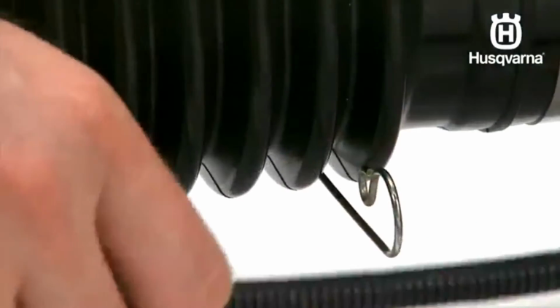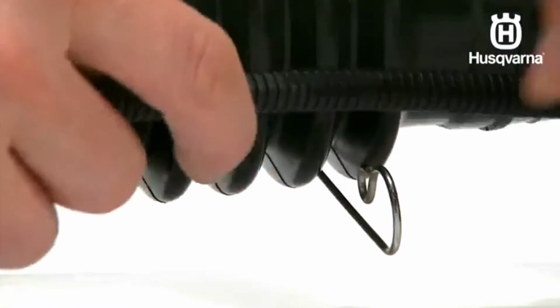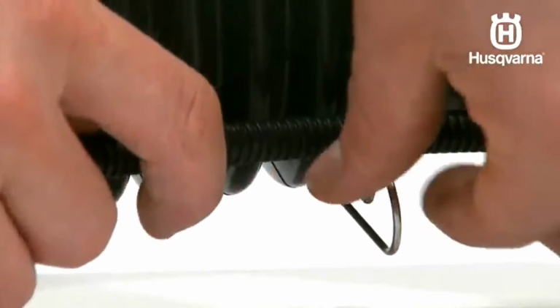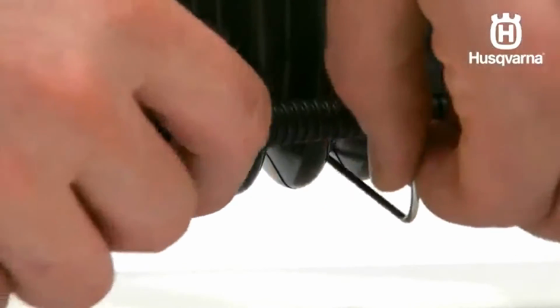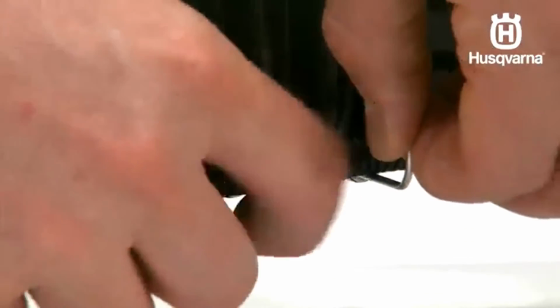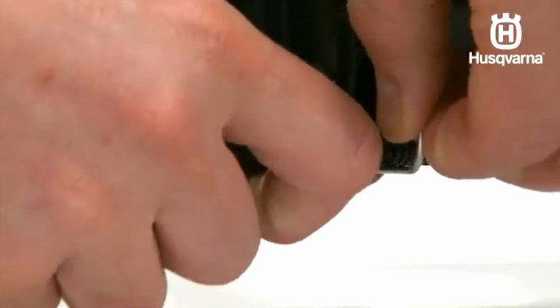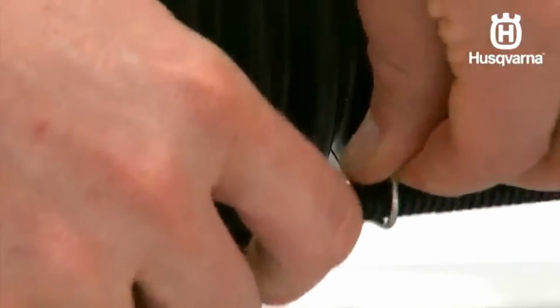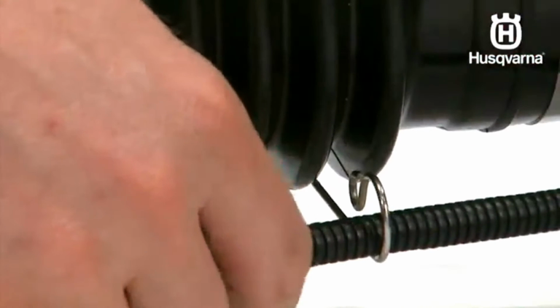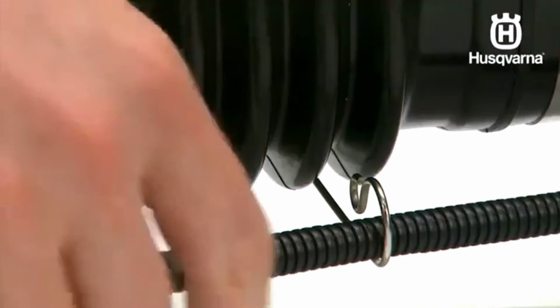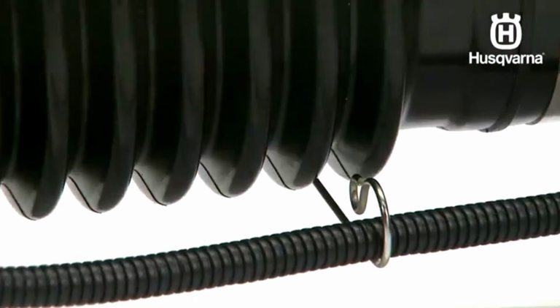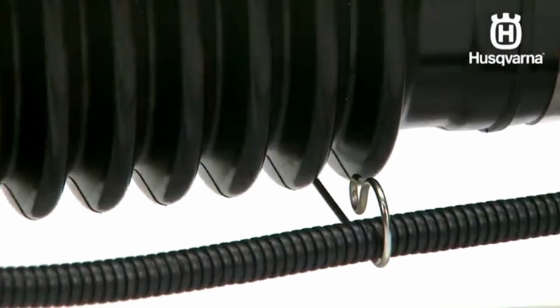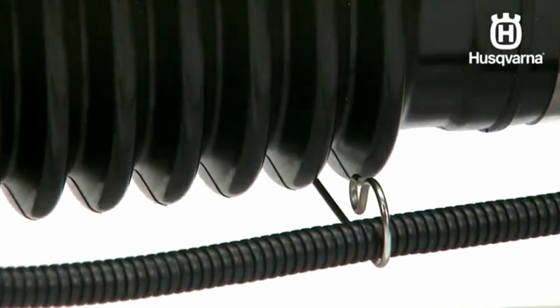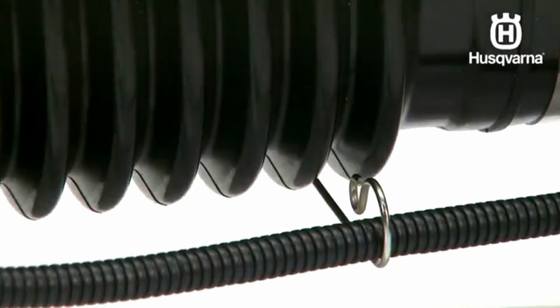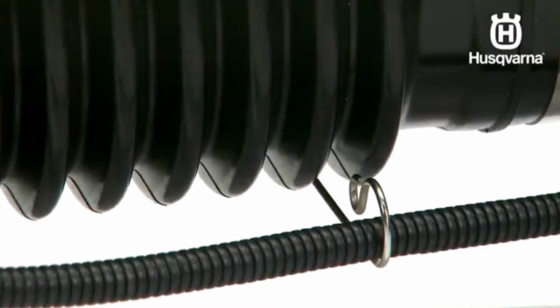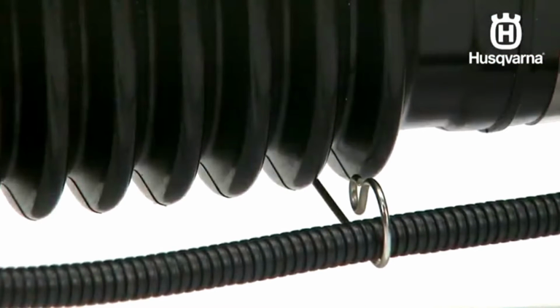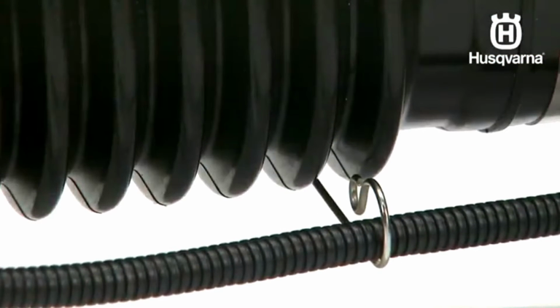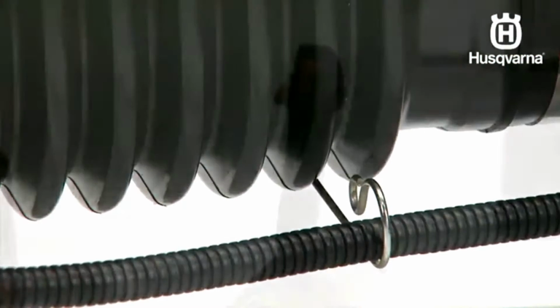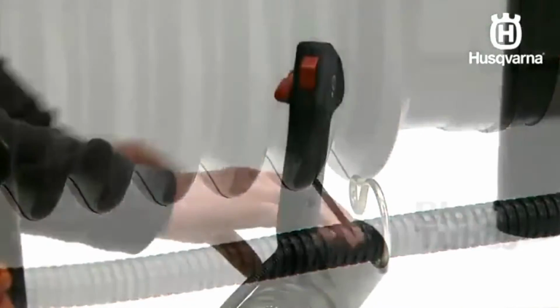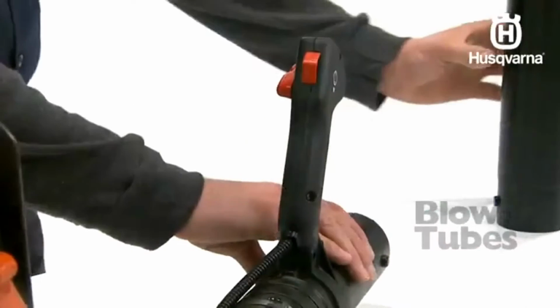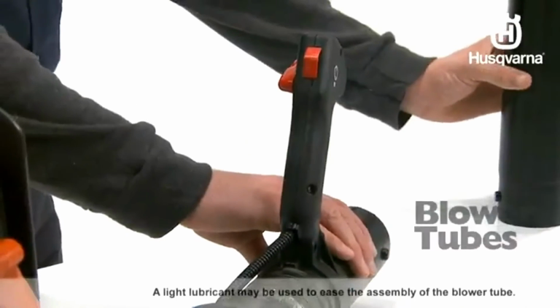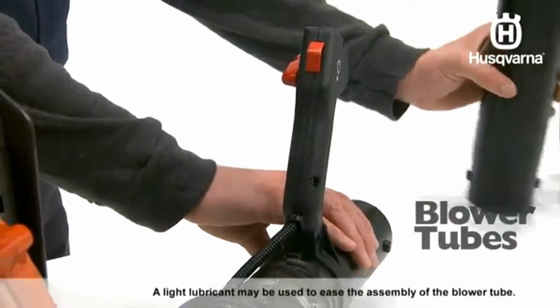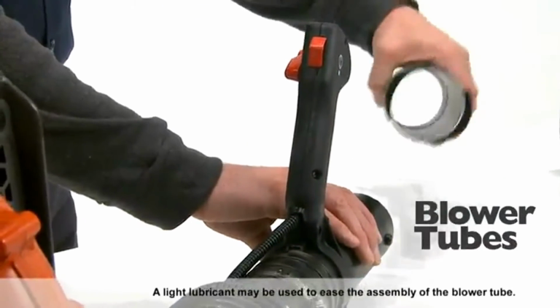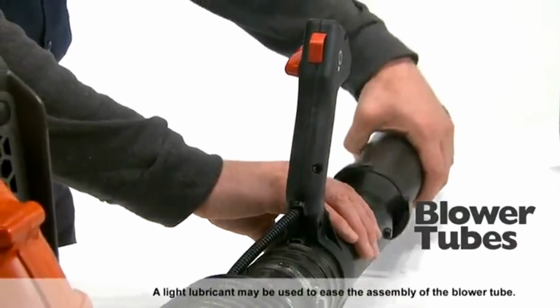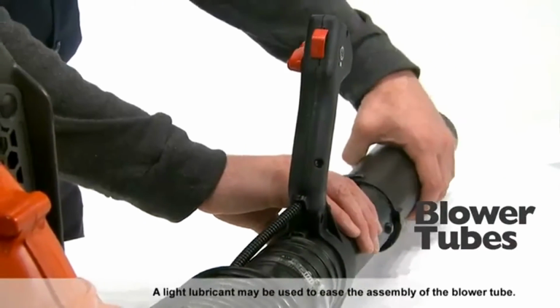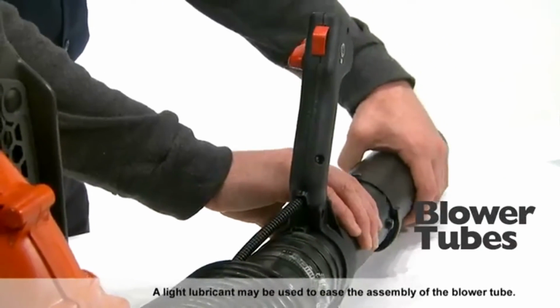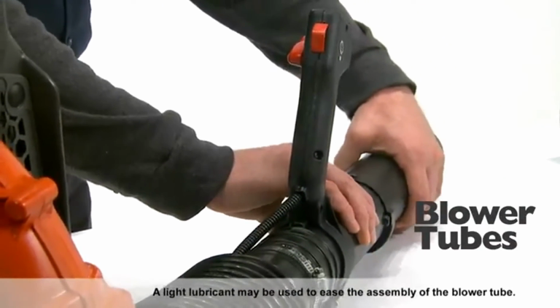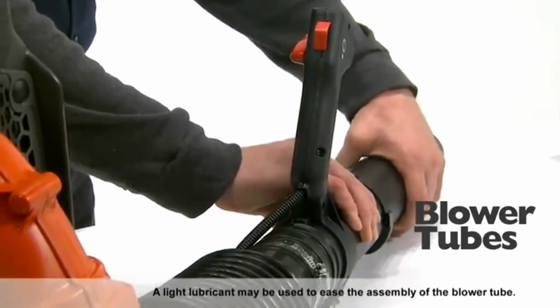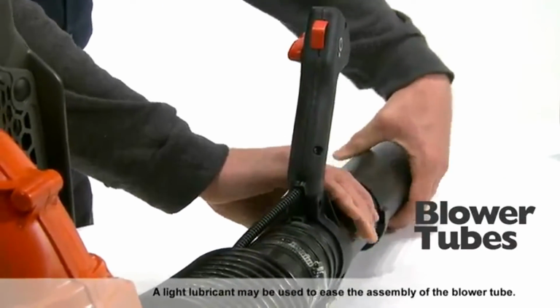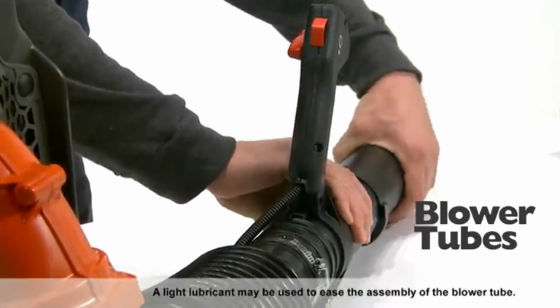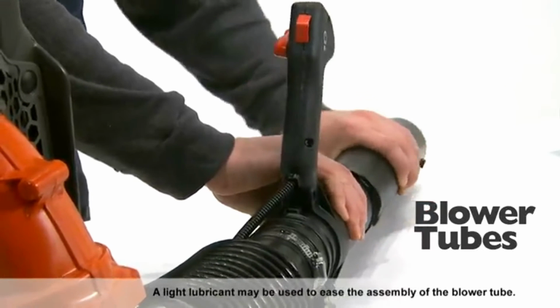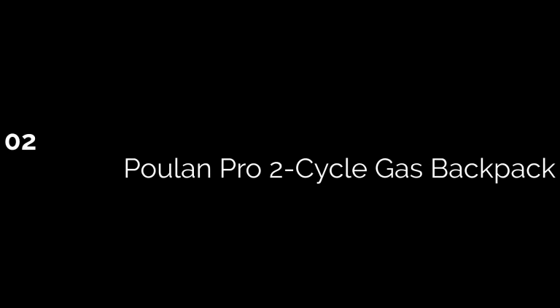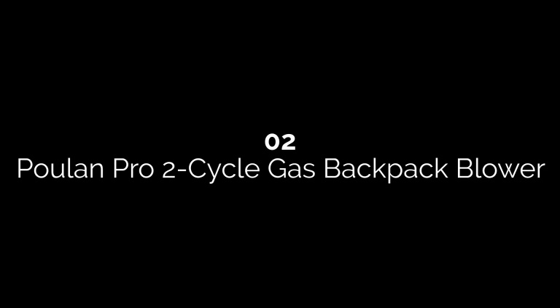One downside of this backpack blower is its reliability. Some customers have reported issues with starting the blower. If you have an immediate problem with your product, reach out to the company regarding a potential refund or replacement.